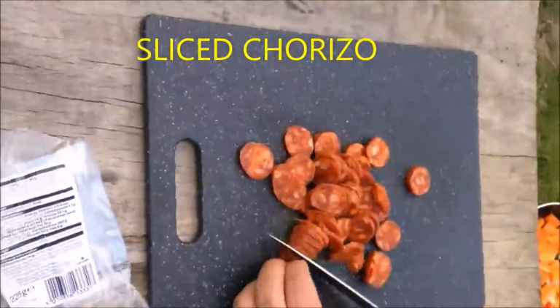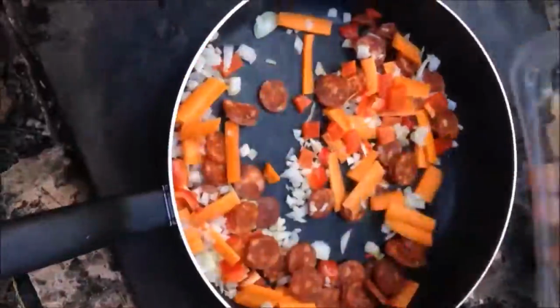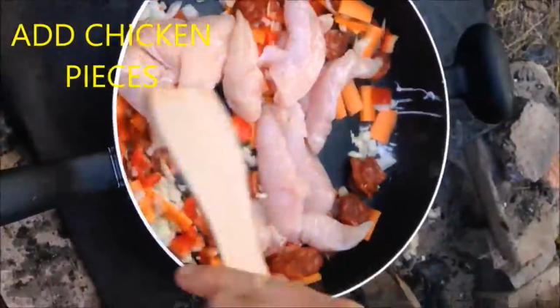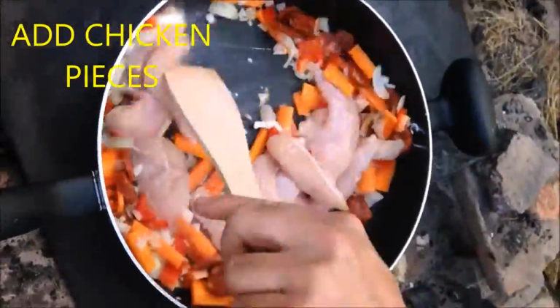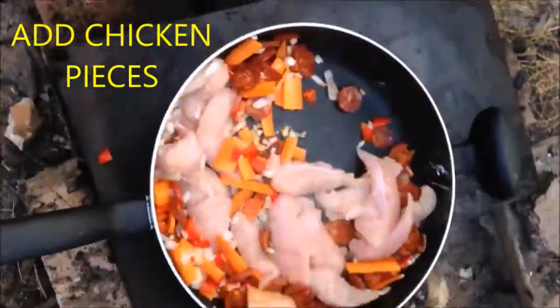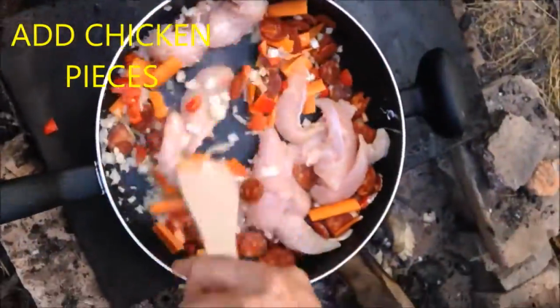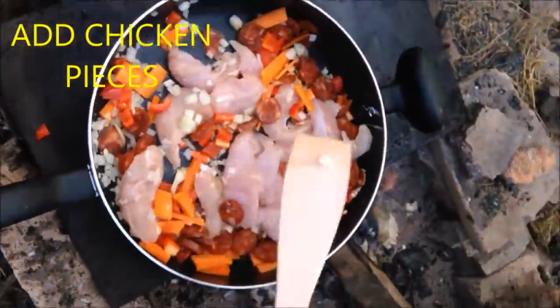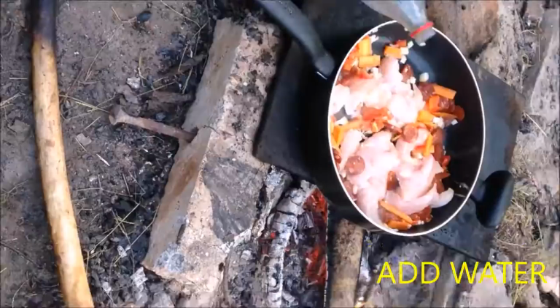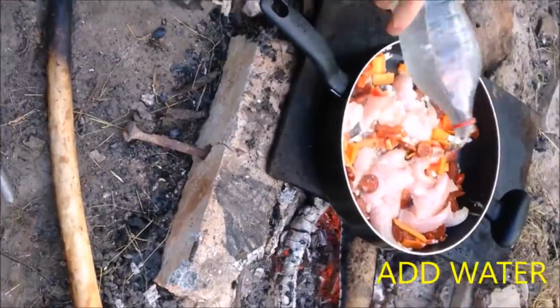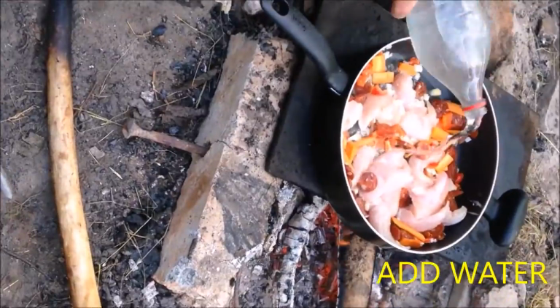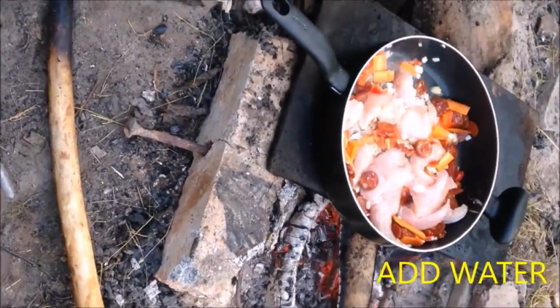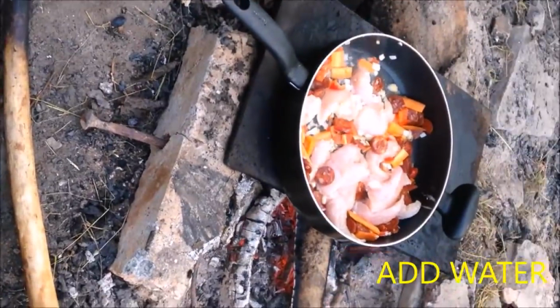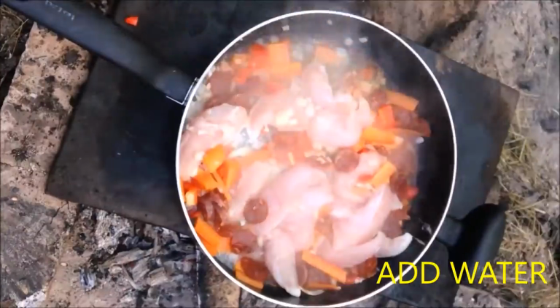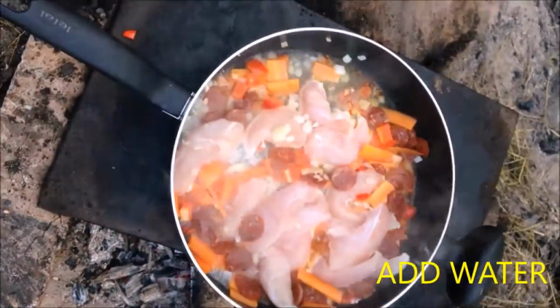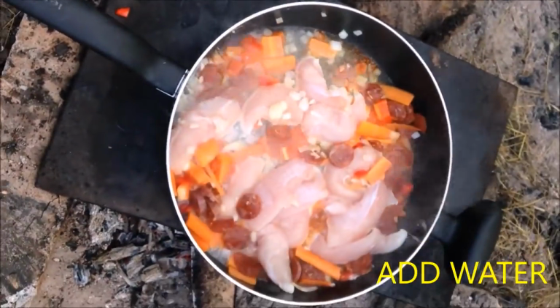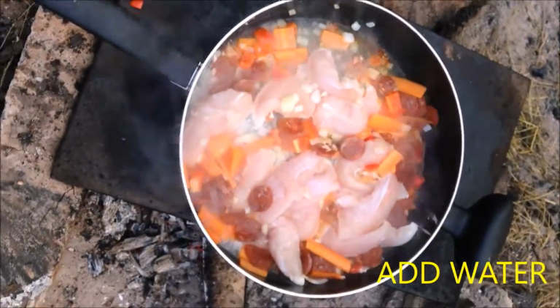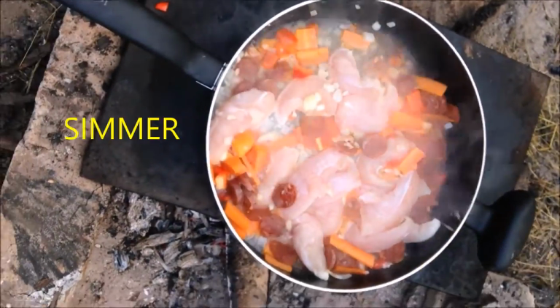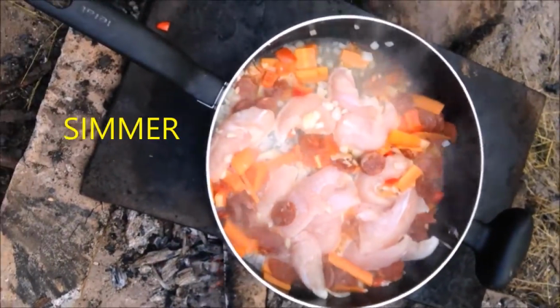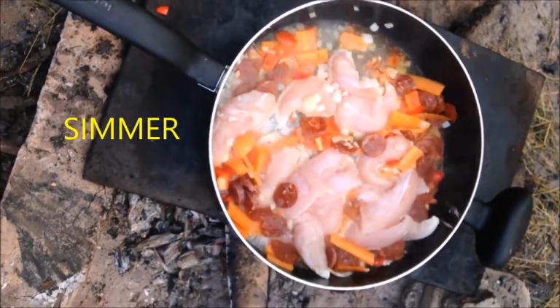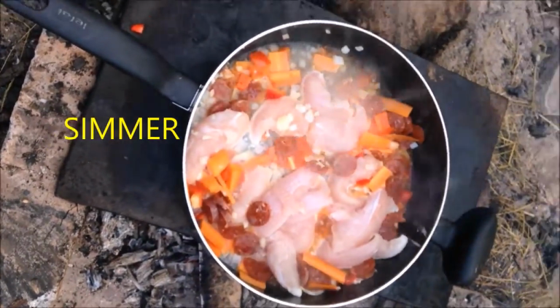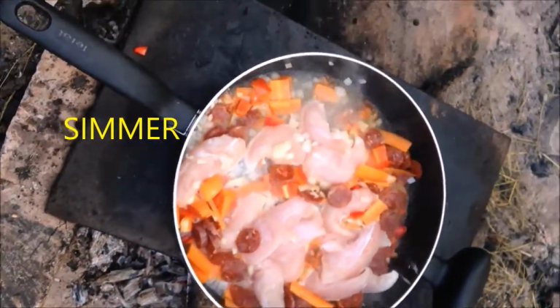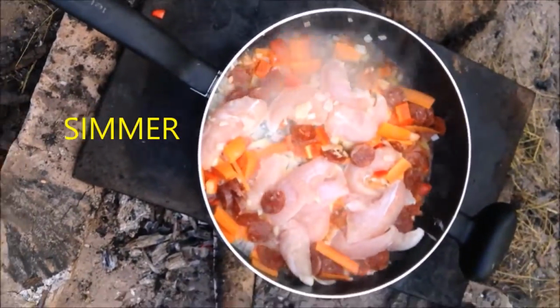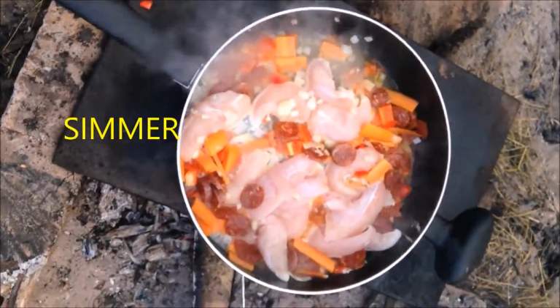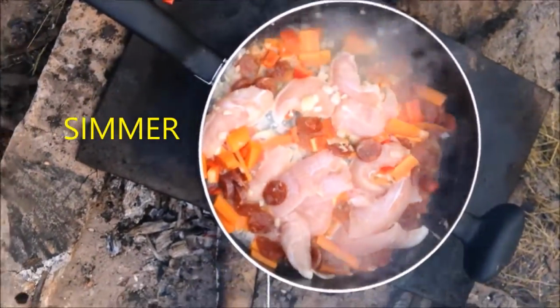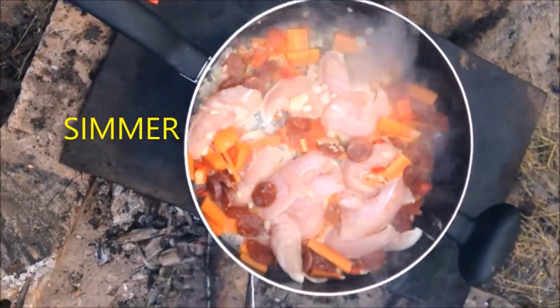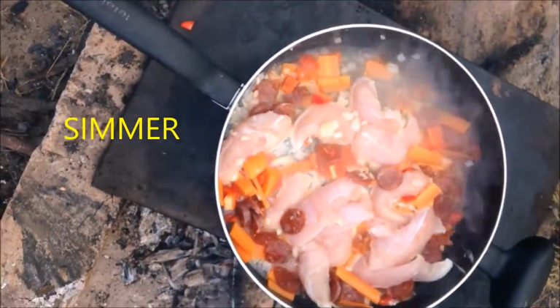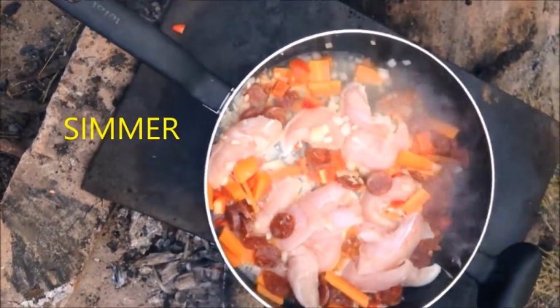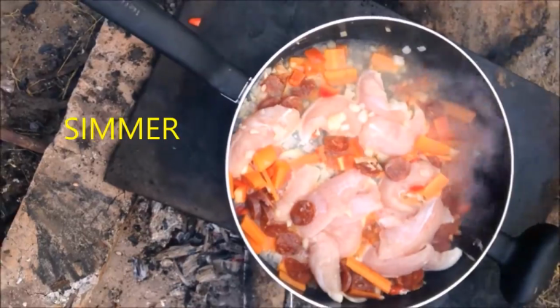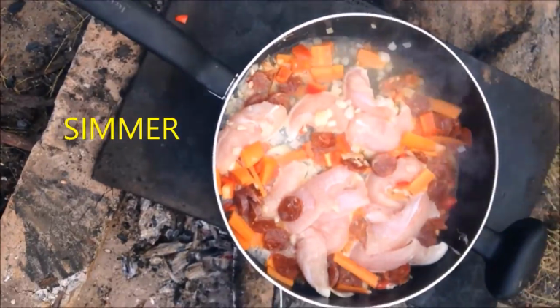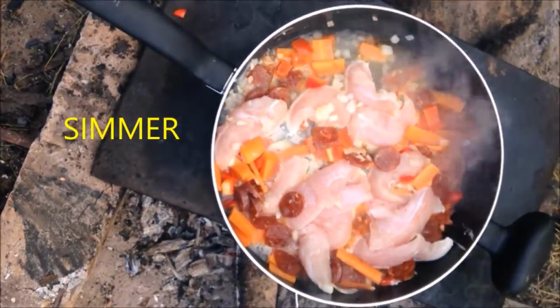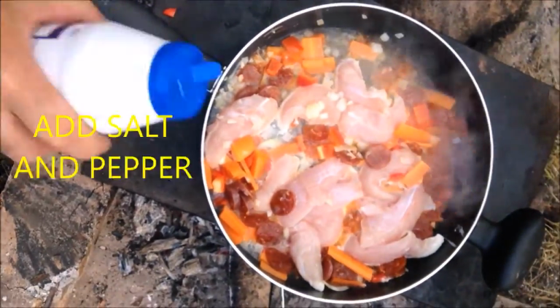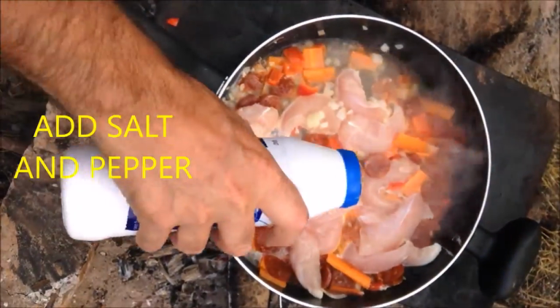Put some chicken in, fried it all off nicely, put some water in, let it all simmer, put in some salt and pepper. Then add our rice and we just cook it till the rice absorbs all the water.